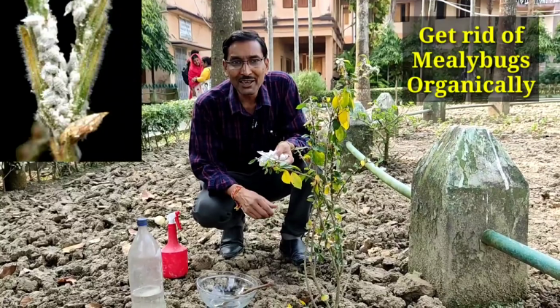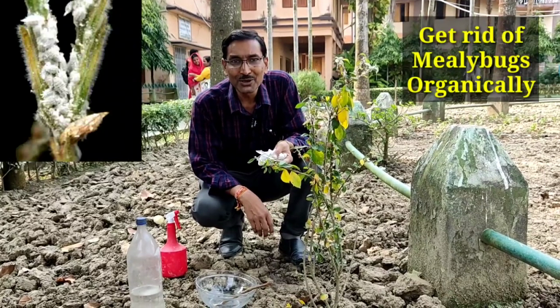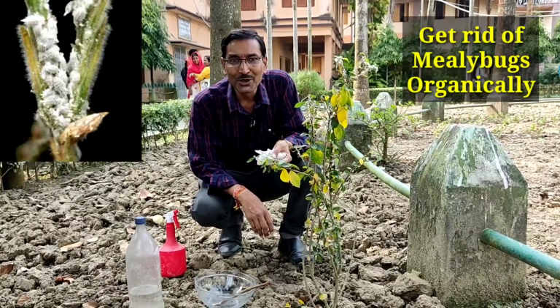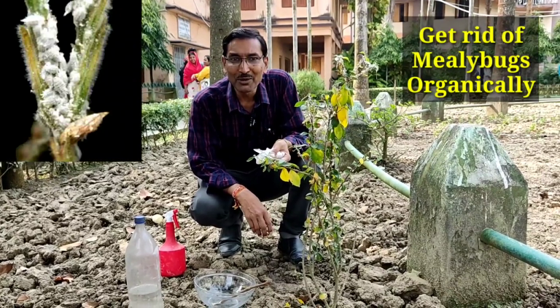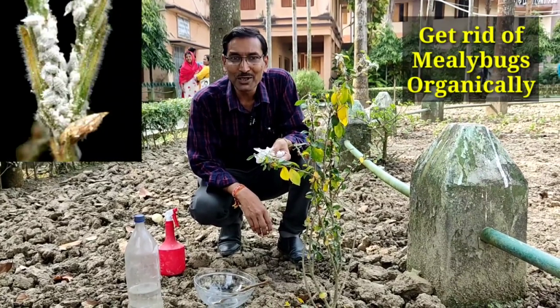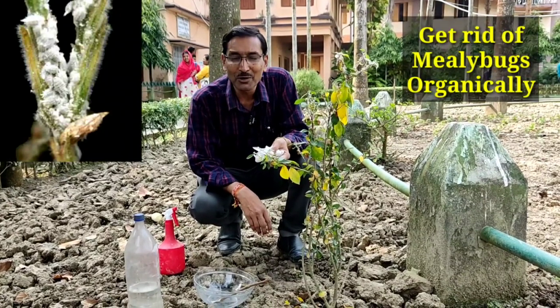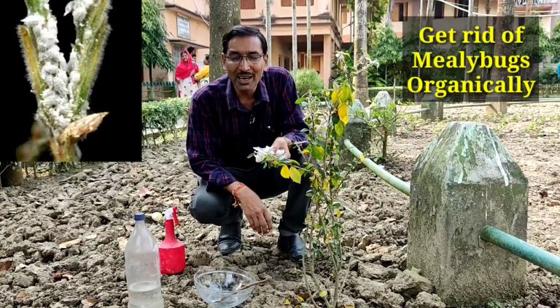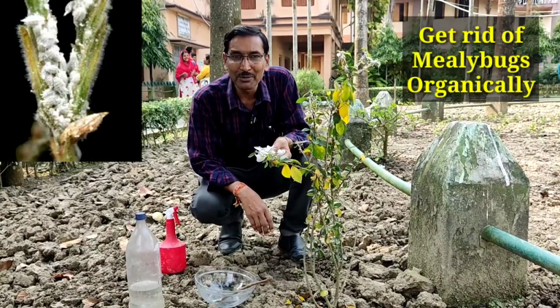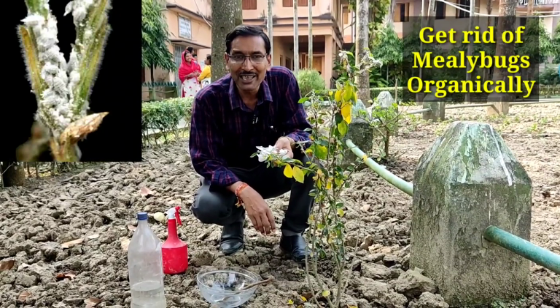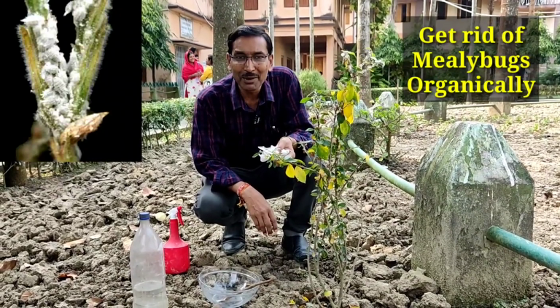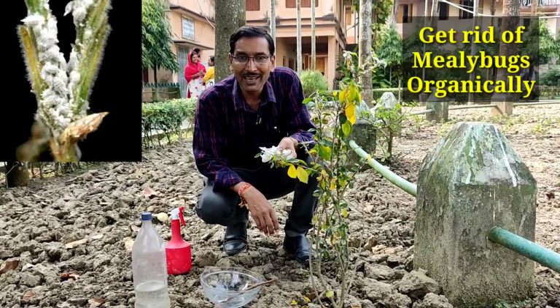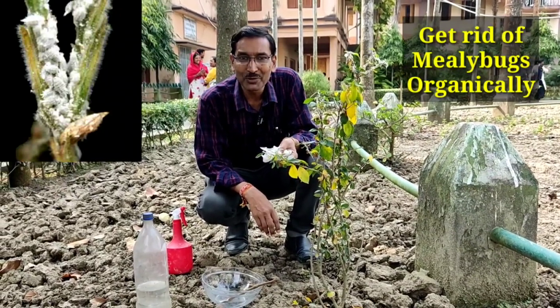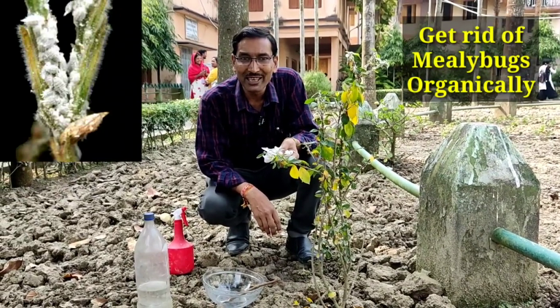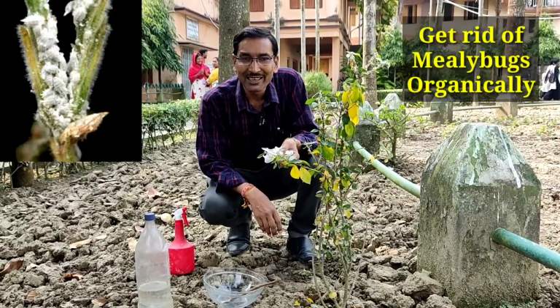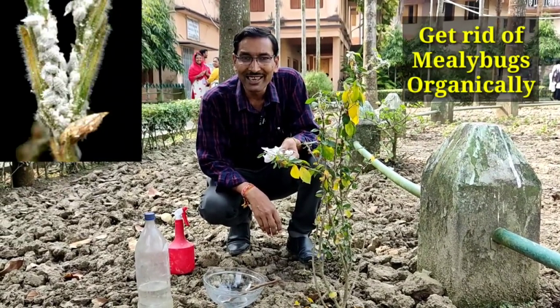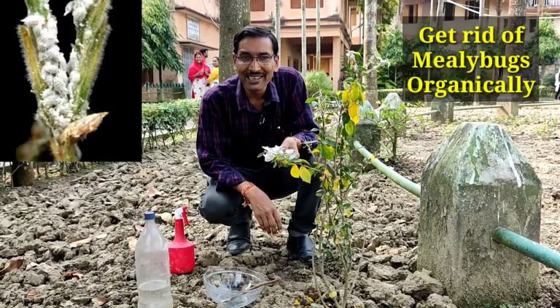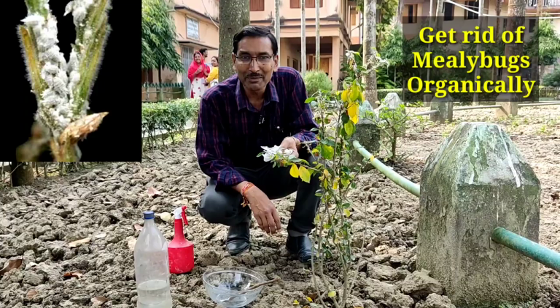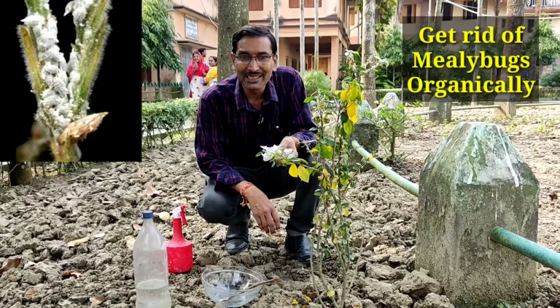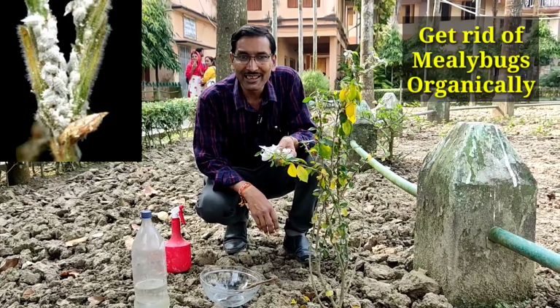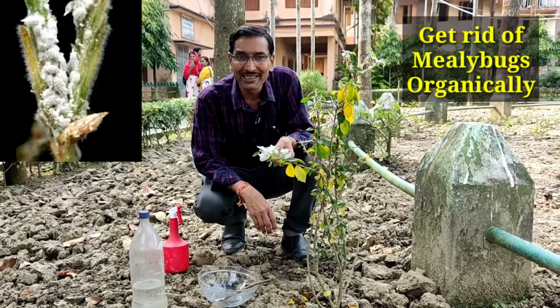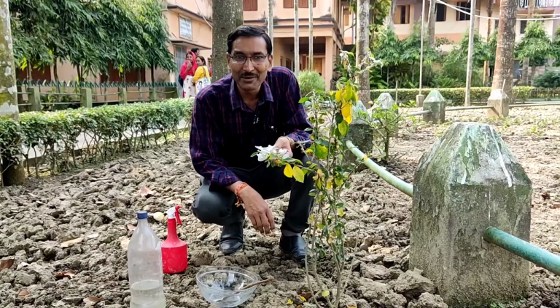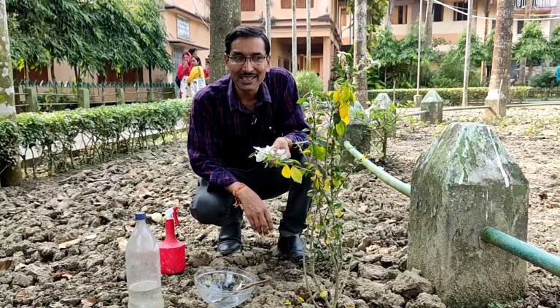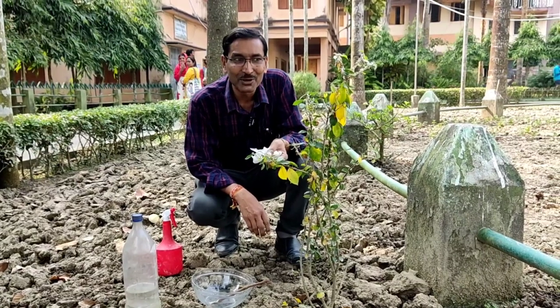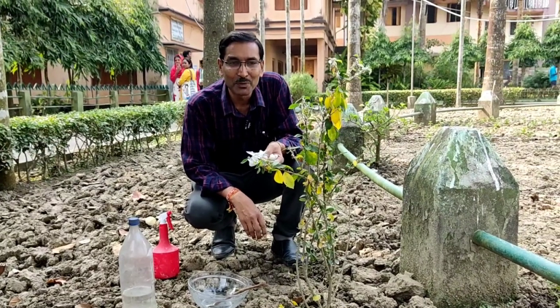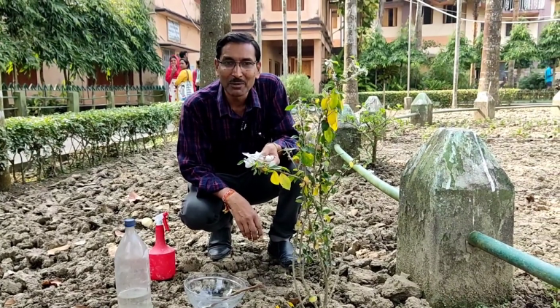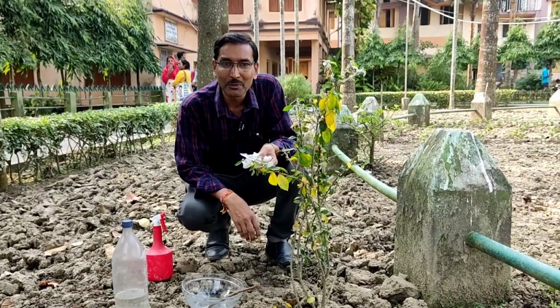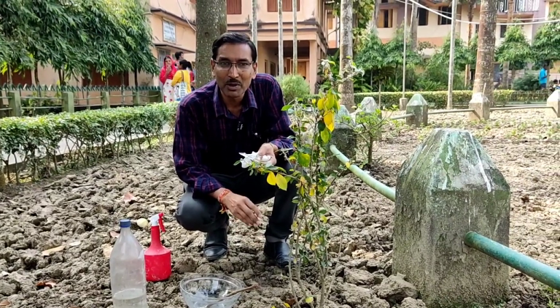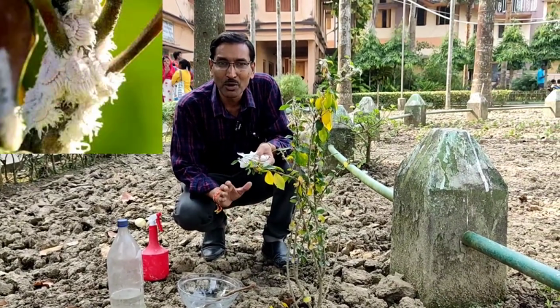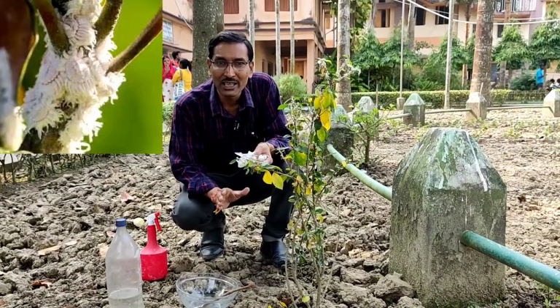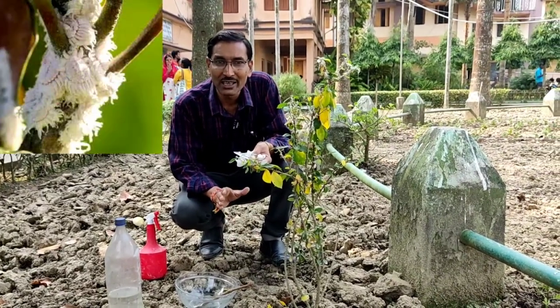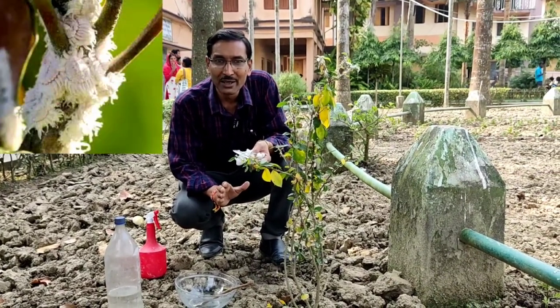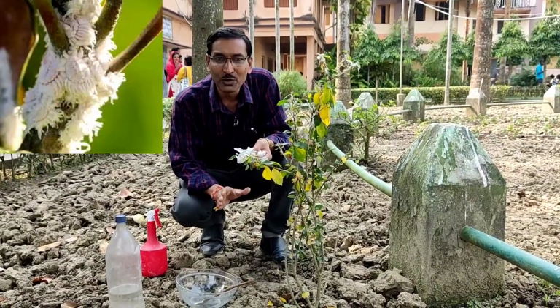Good morning friends. I am Suraj Agrawal and today I will tell you how to get rid of mealybugs organically, using household methods.